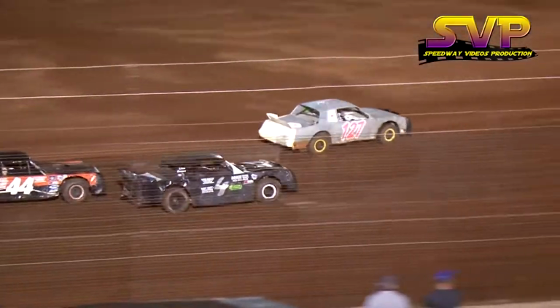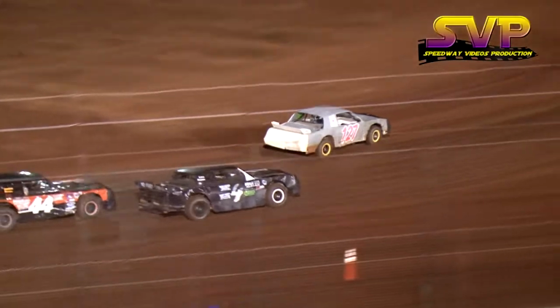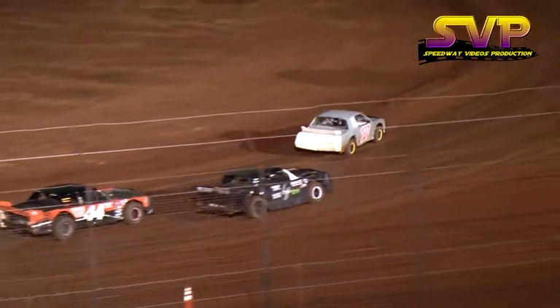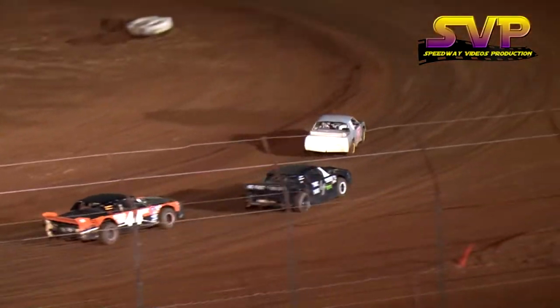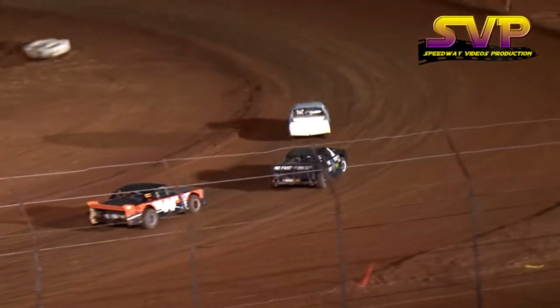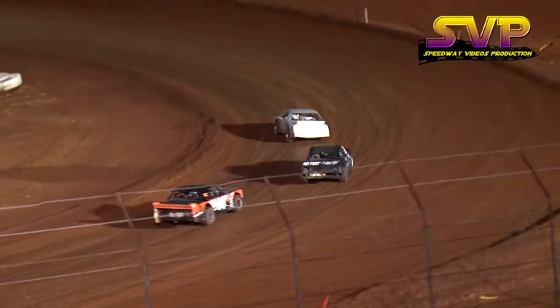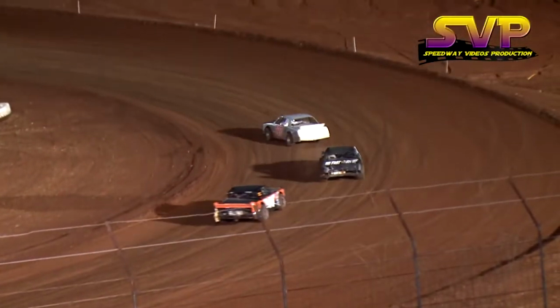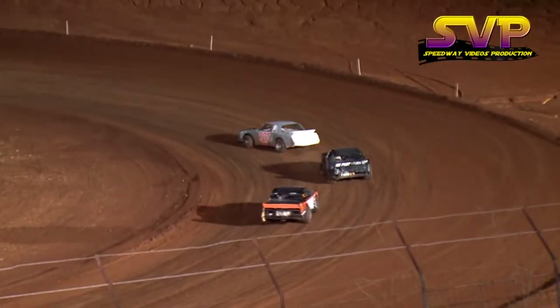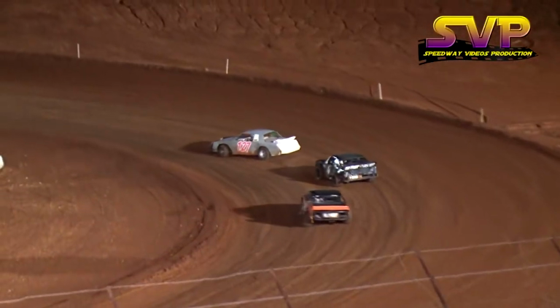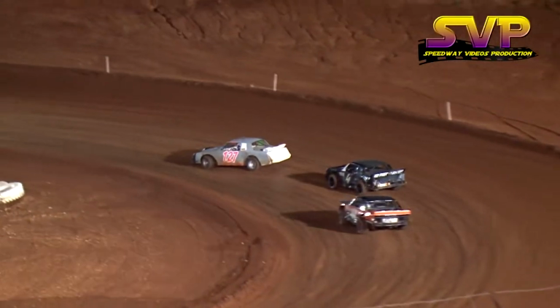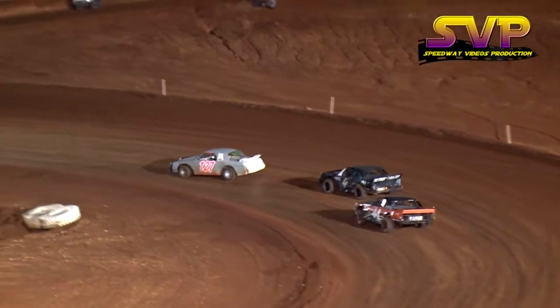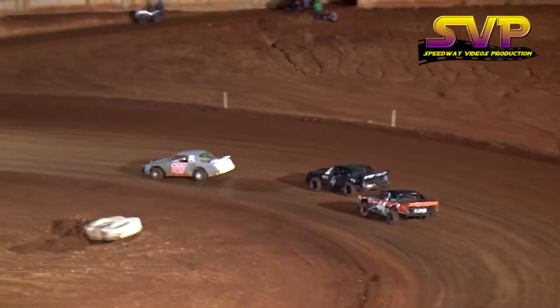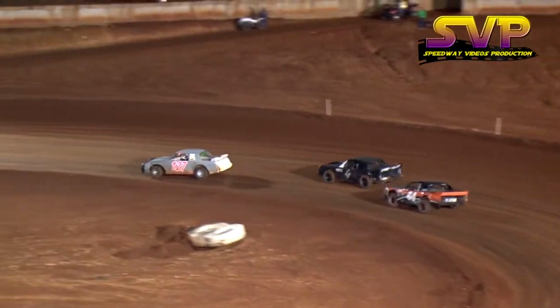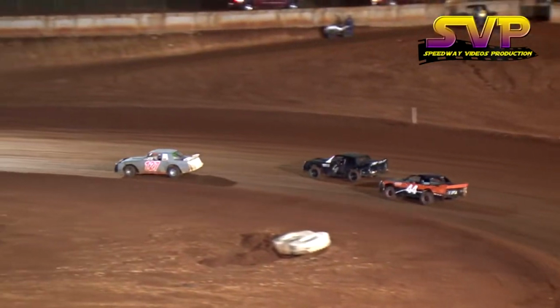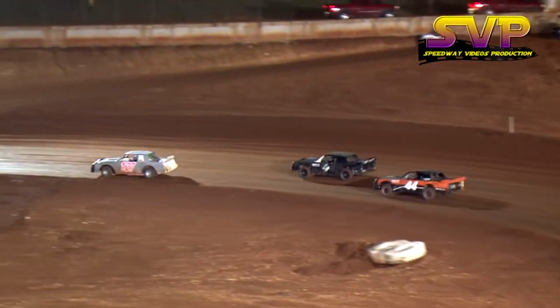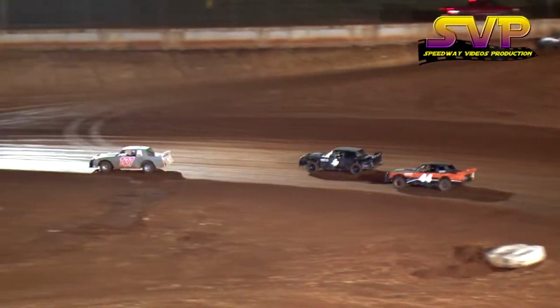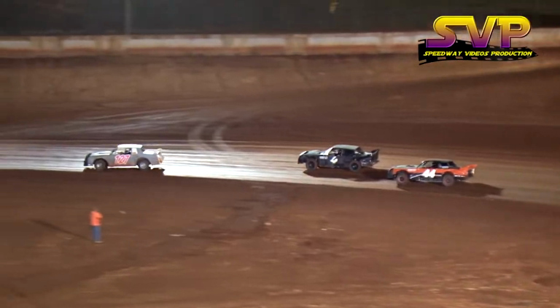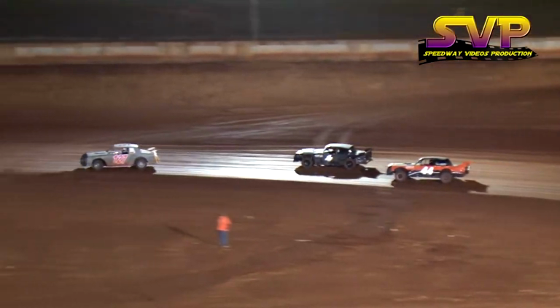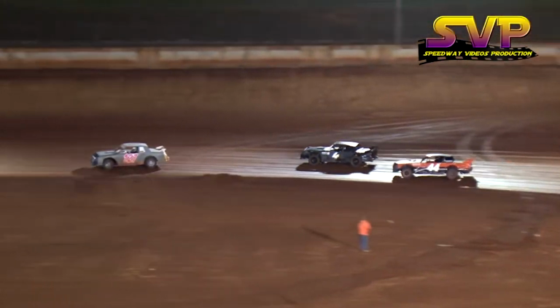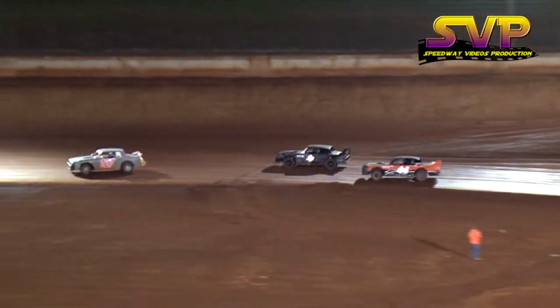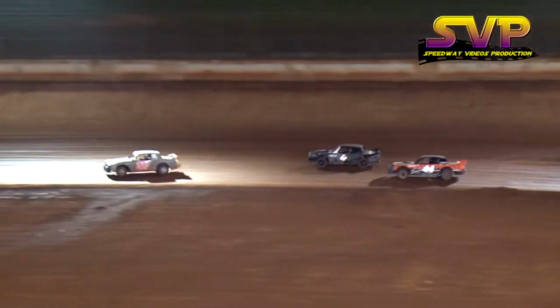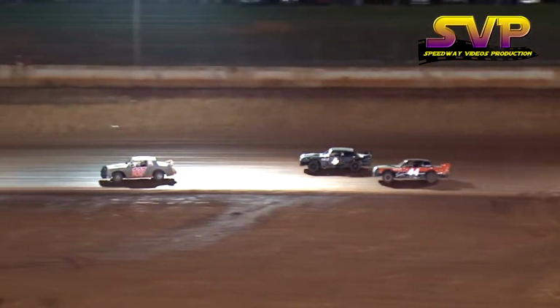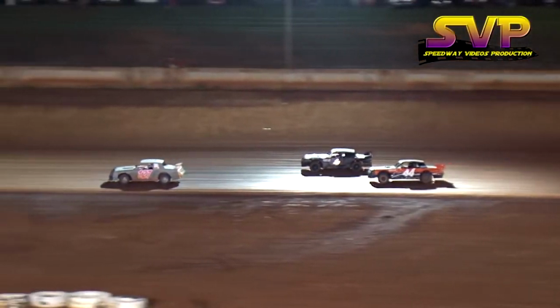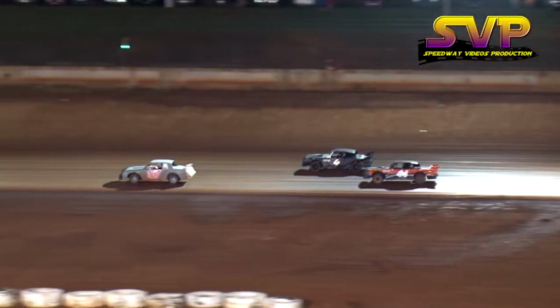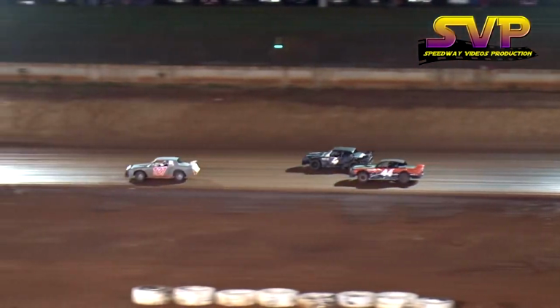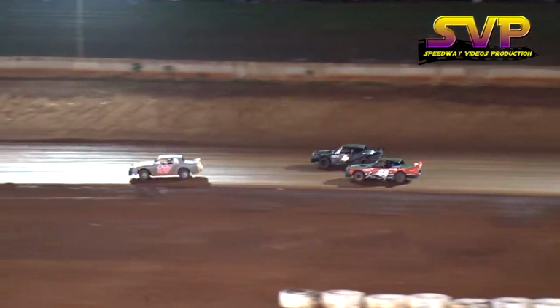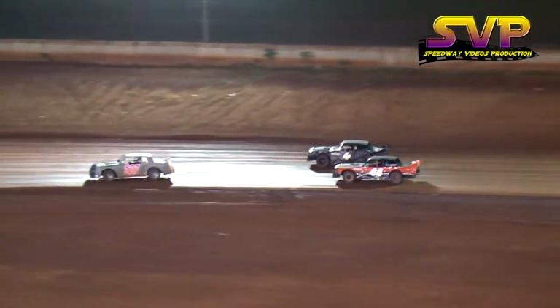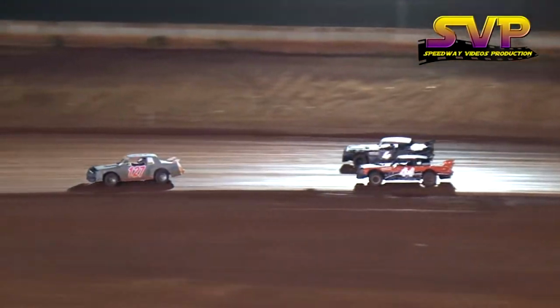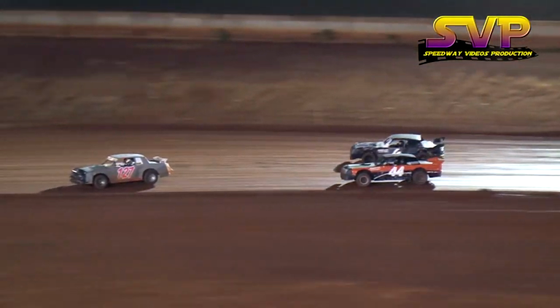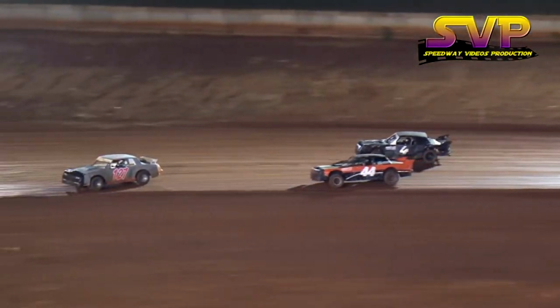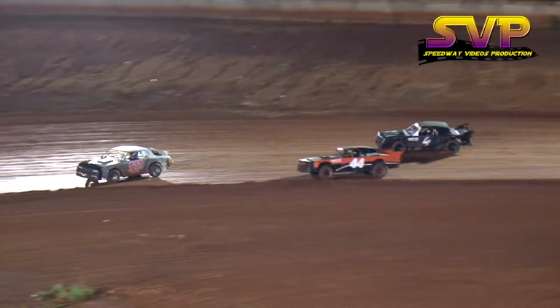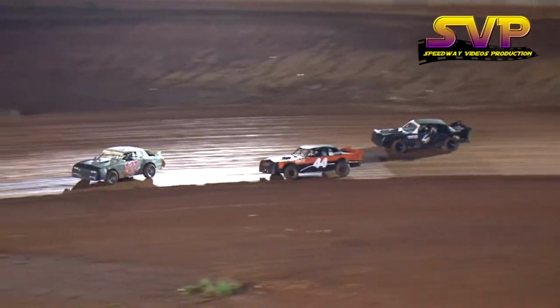Green flag back in the air, Brian Kahl. We're back with a restart. Banks in the 127 out in front over the four. Pat Lackey, 44 of Jamie Lackey. That is a father-son combination.